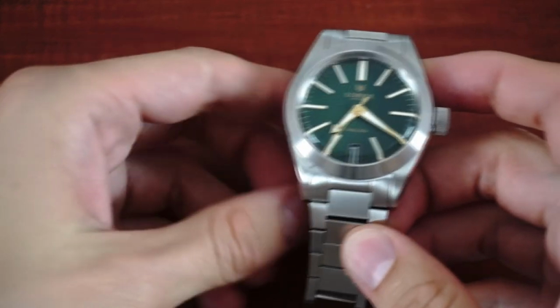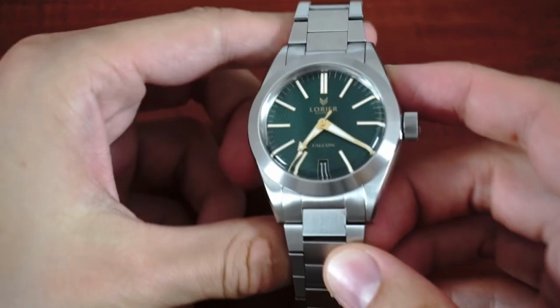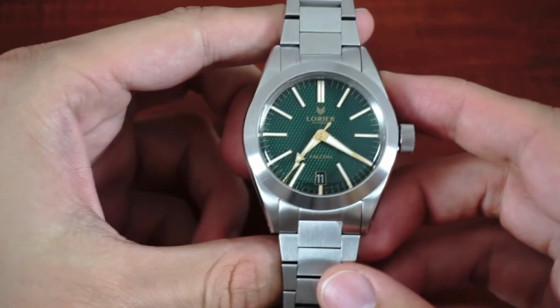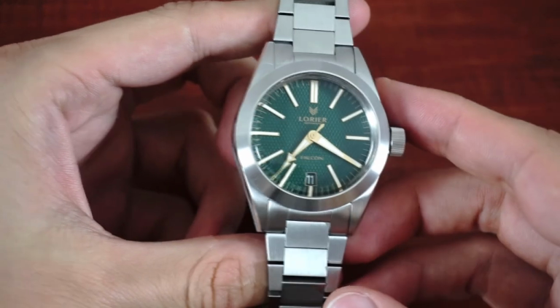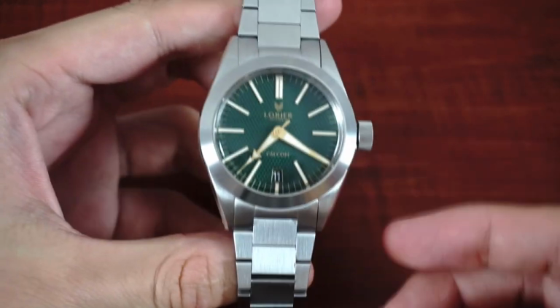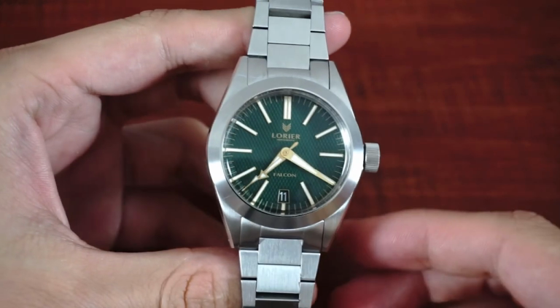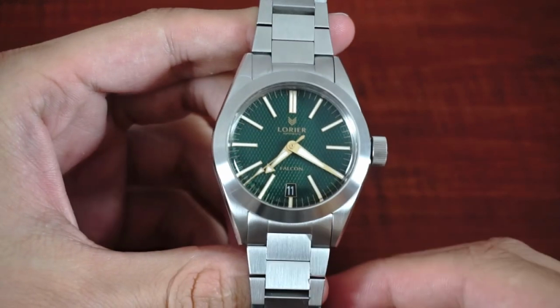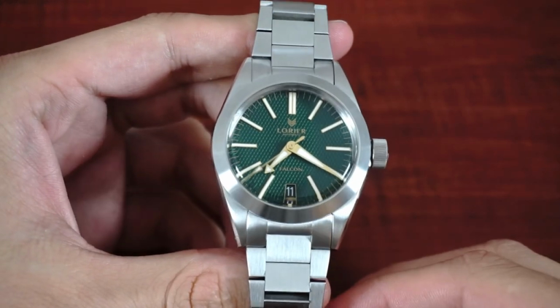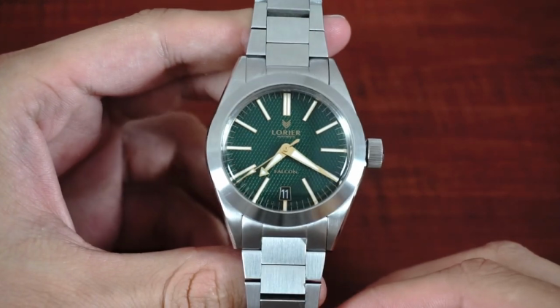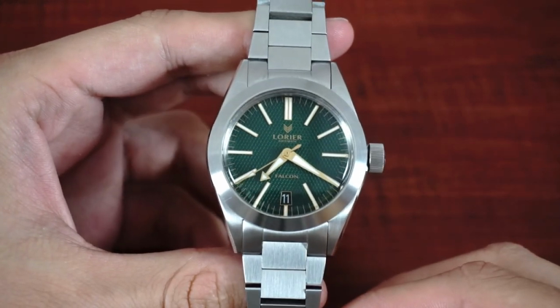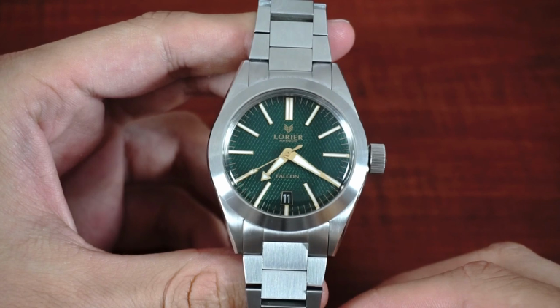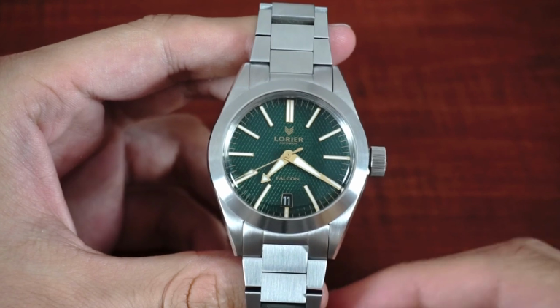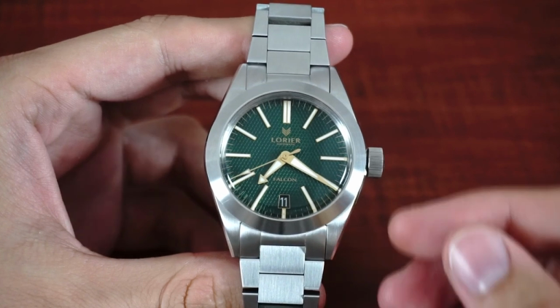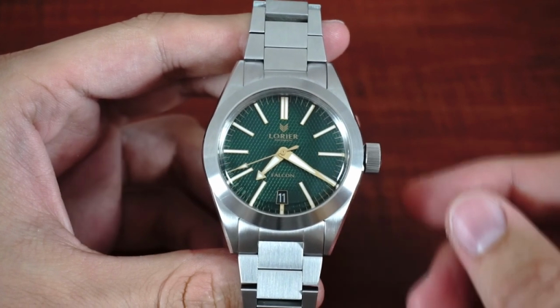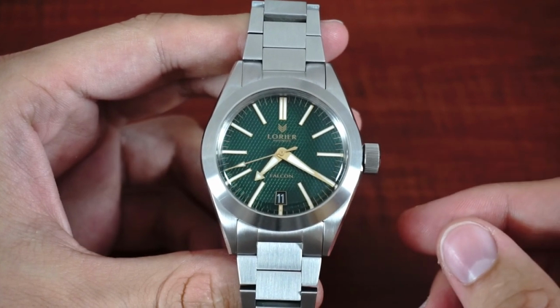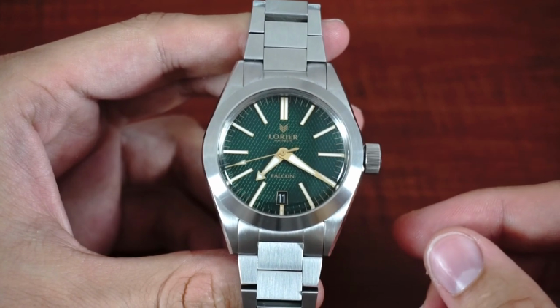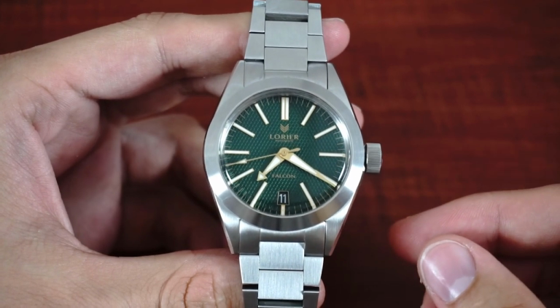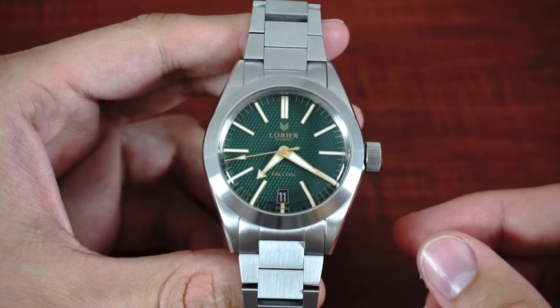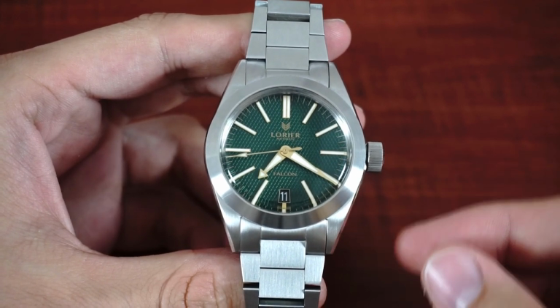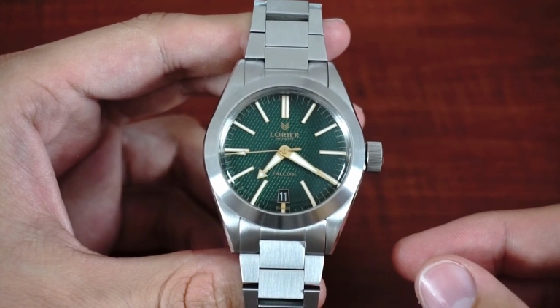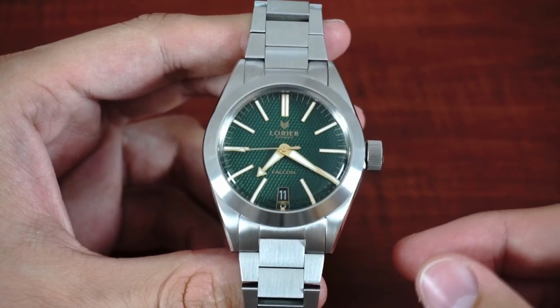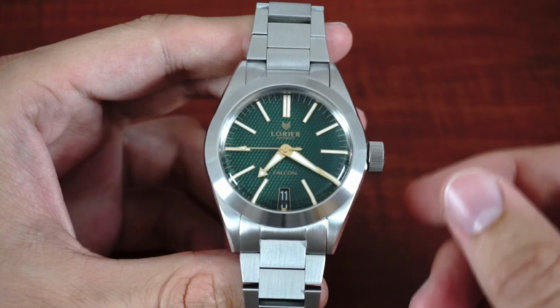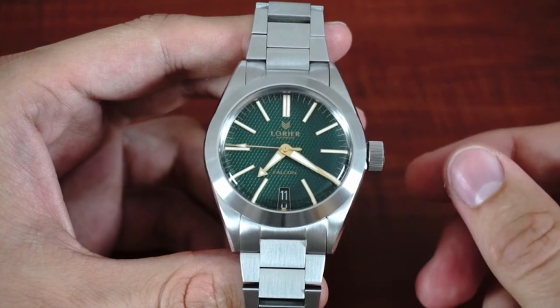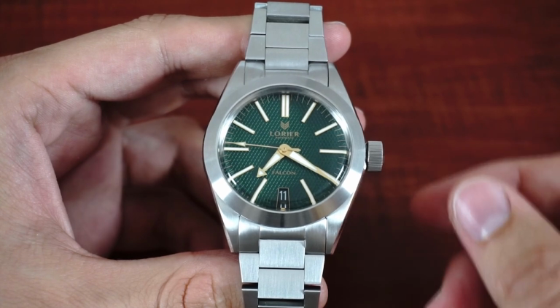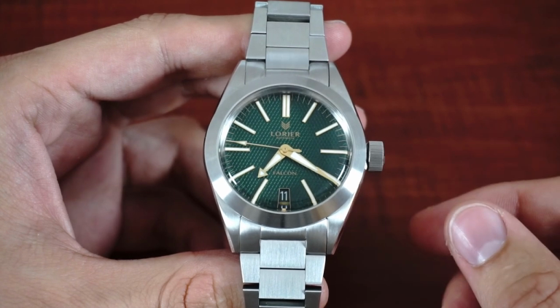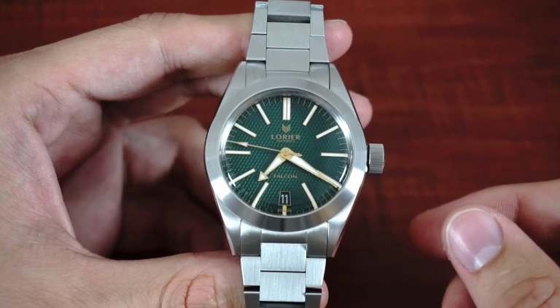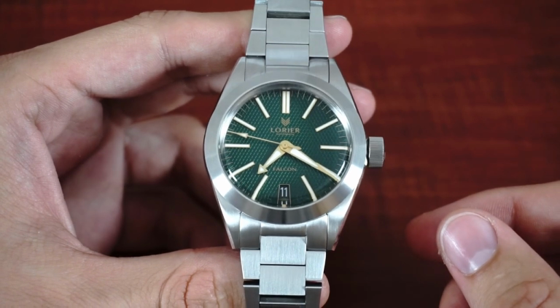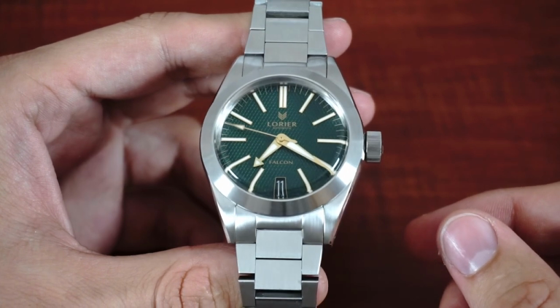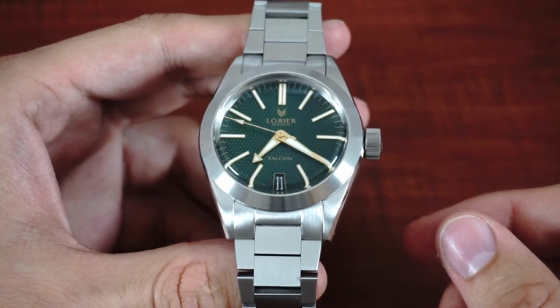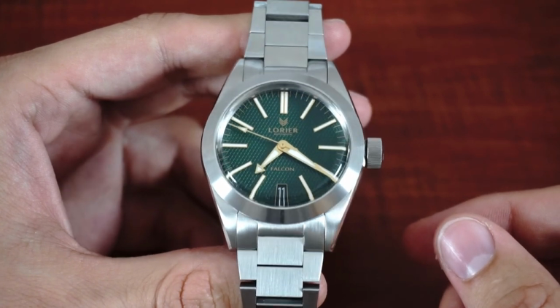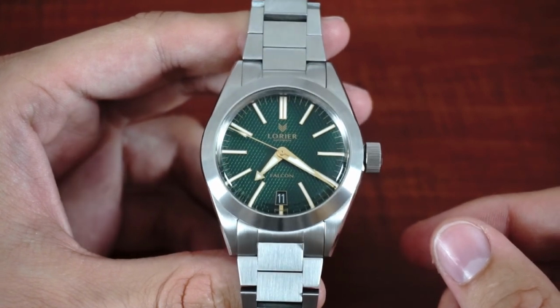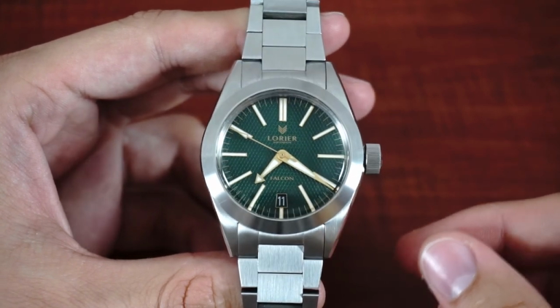Lorier is a New York based micro brand founded by a couple which made it their goal to create vintage inspired watches for any occasion. With this approach they gained large popularity among watch enthusiasts. But unlike its diver brothers, the Falcon never got the same spotlight.